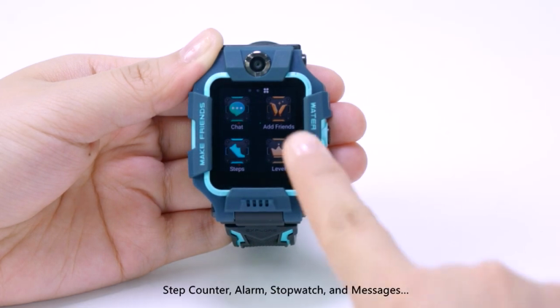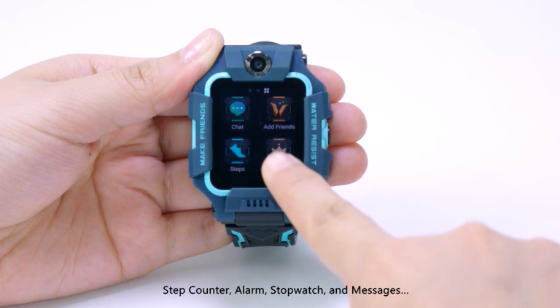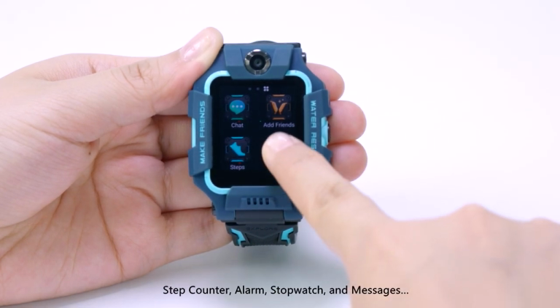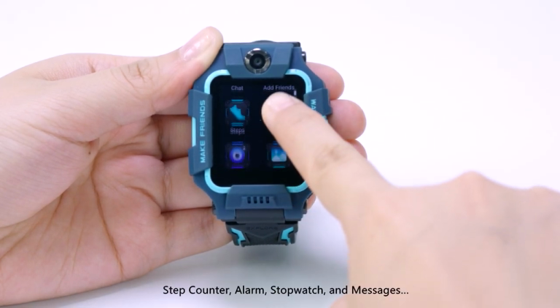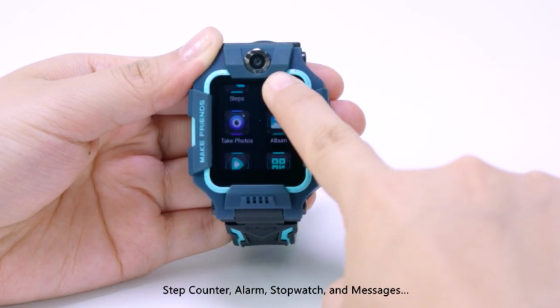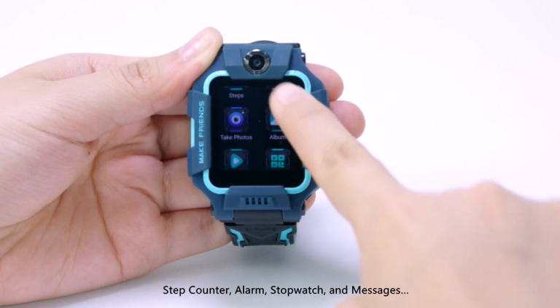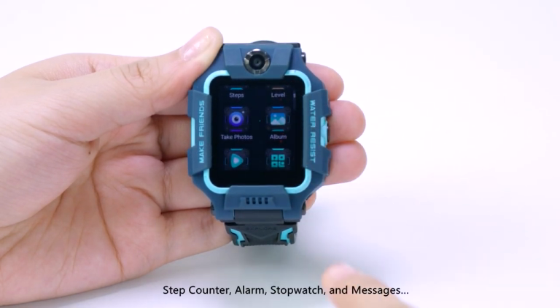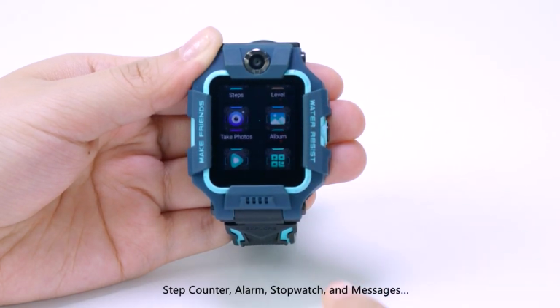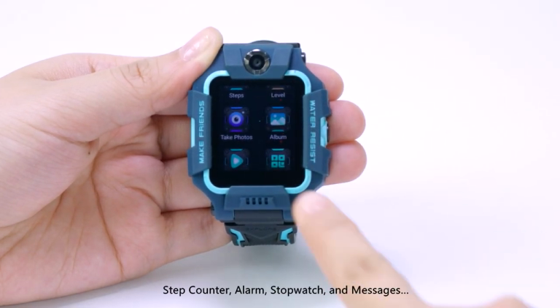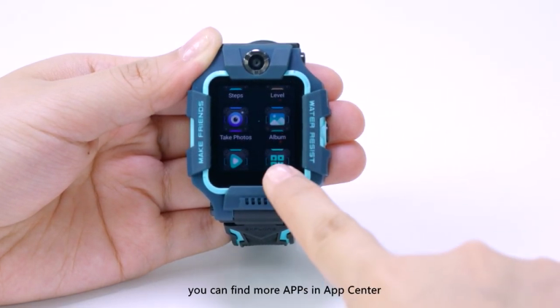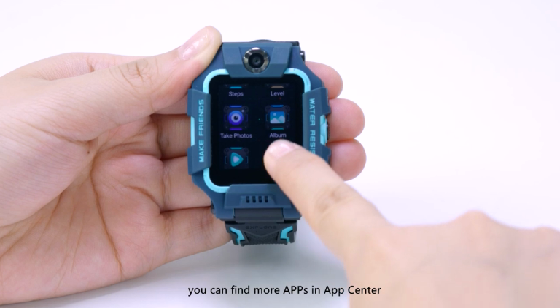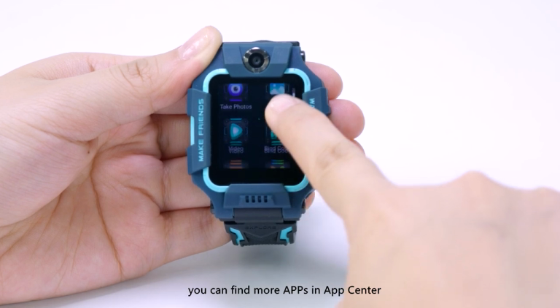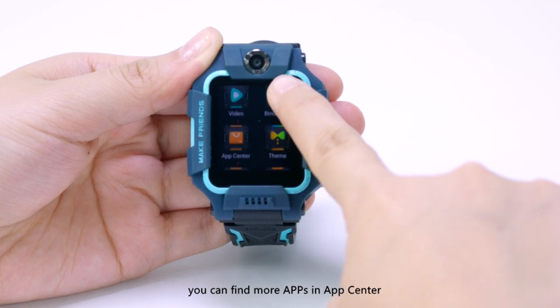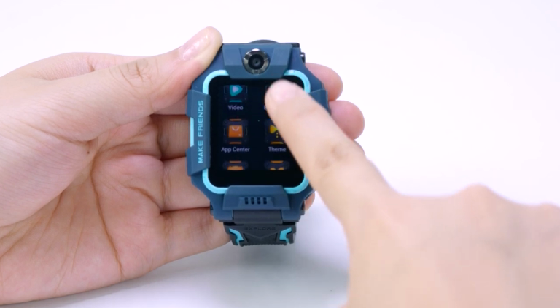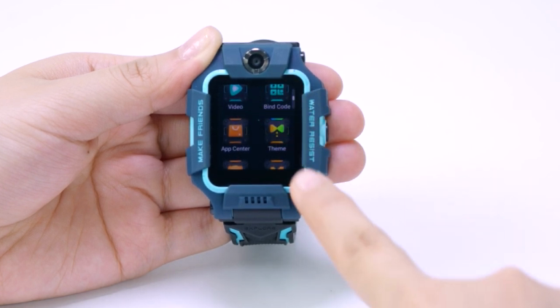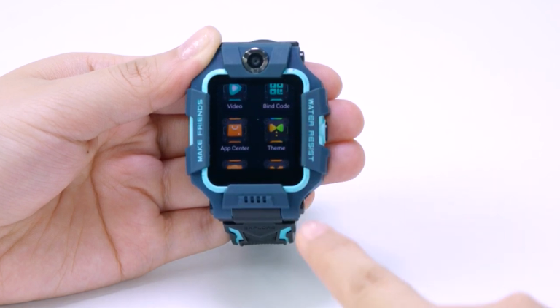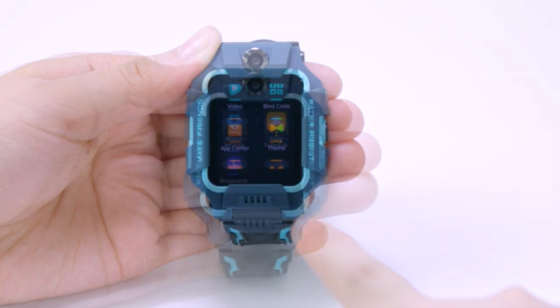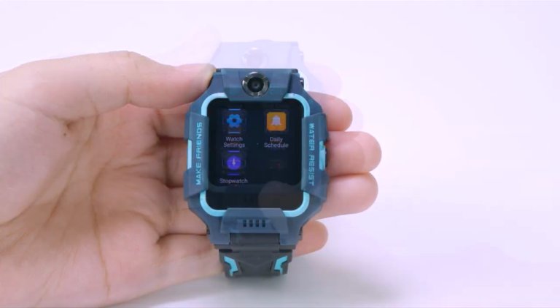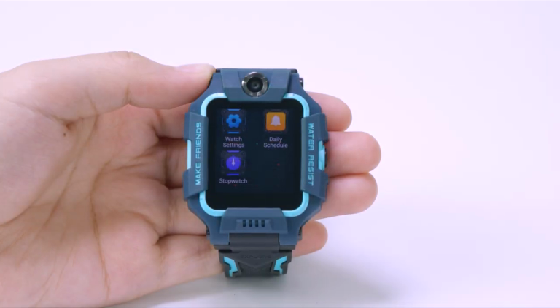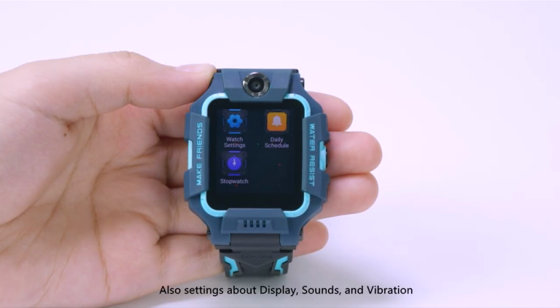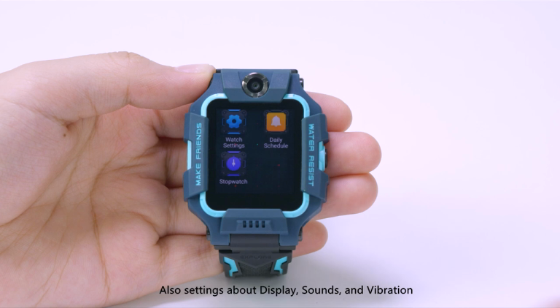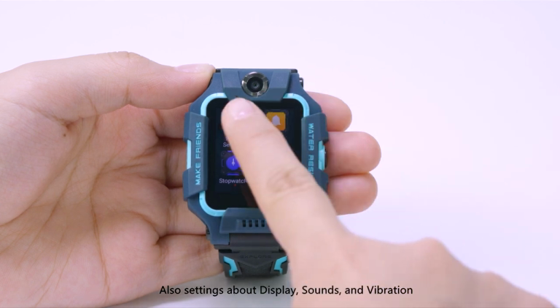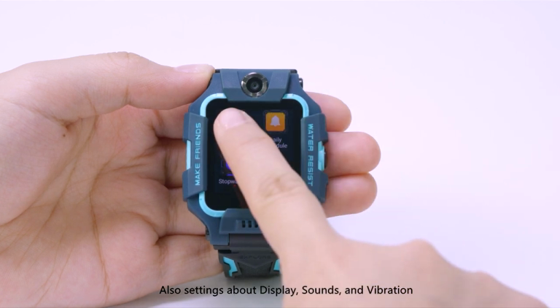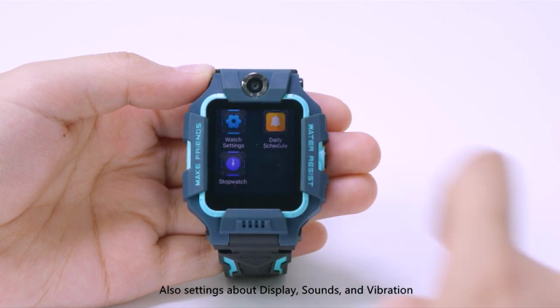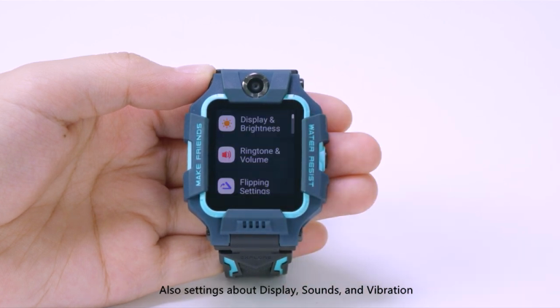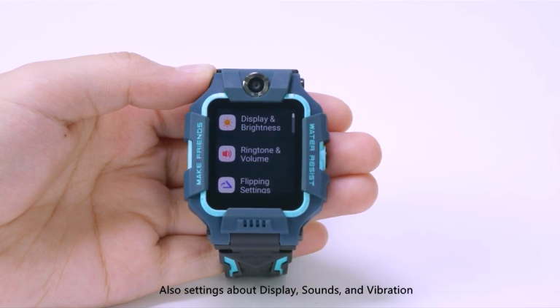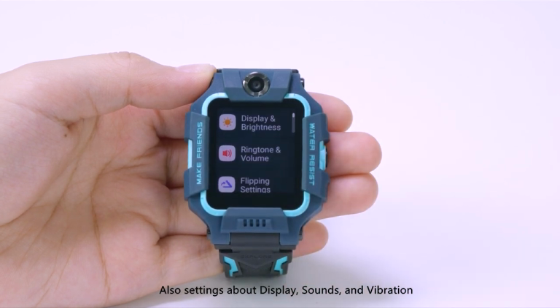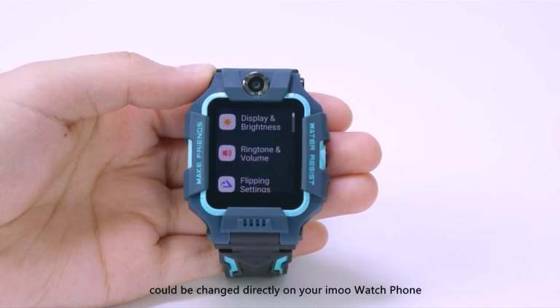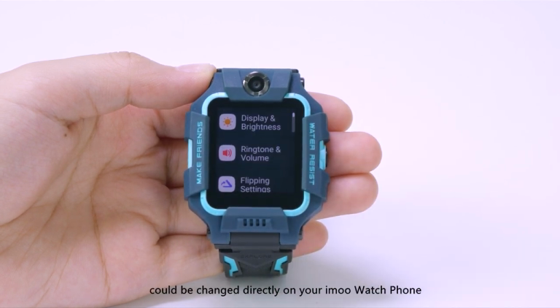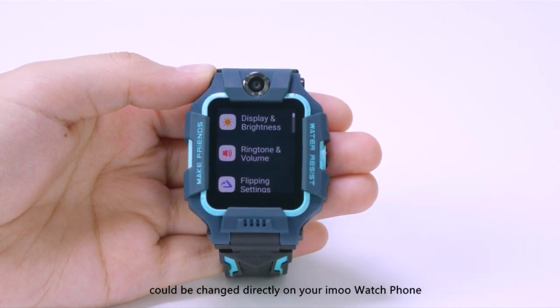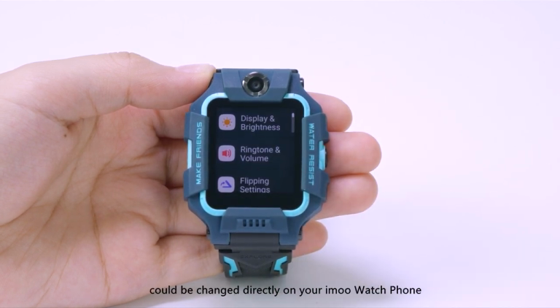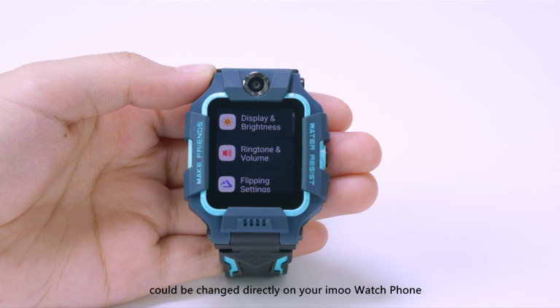Step counter, alarm, stopwatch and messages — you can find more apps in the App Center. Settings about display, sound and vibration can also be changed directly on your iMo Watch Phone.